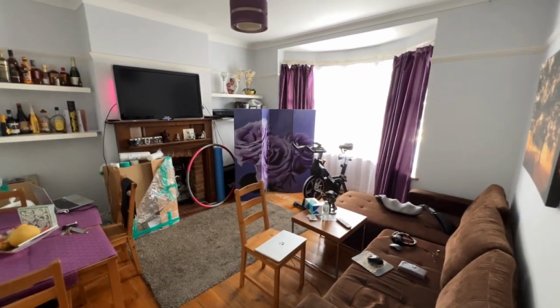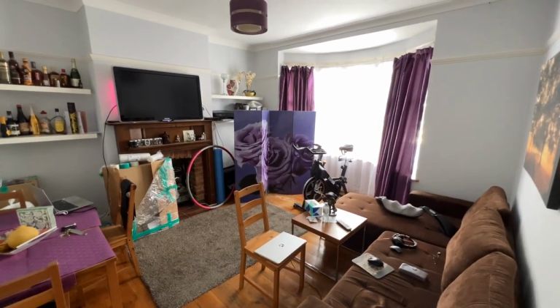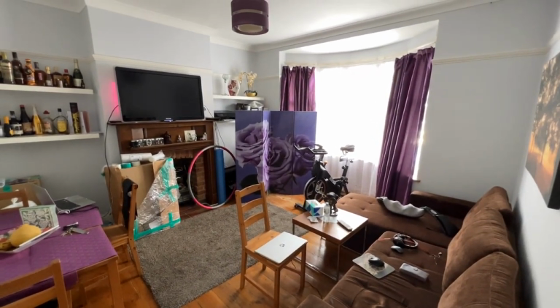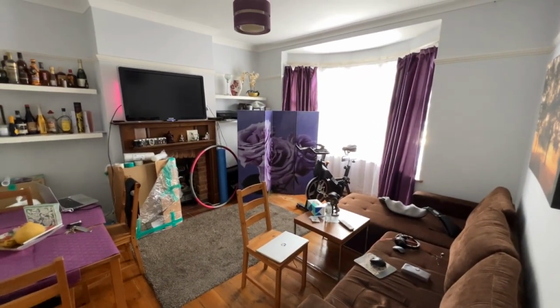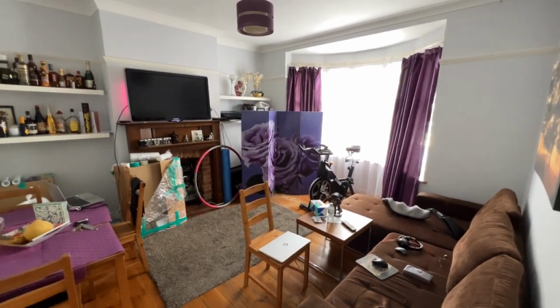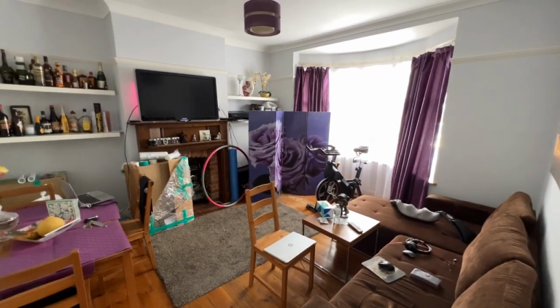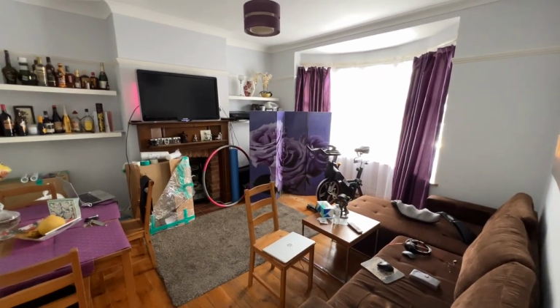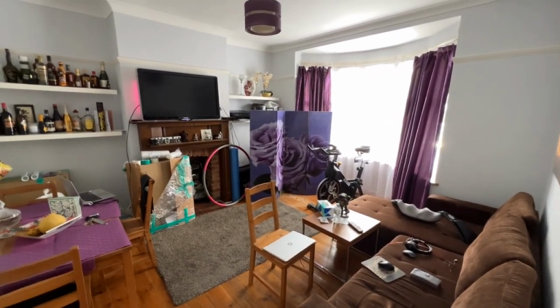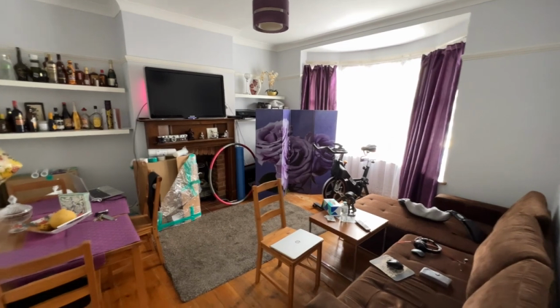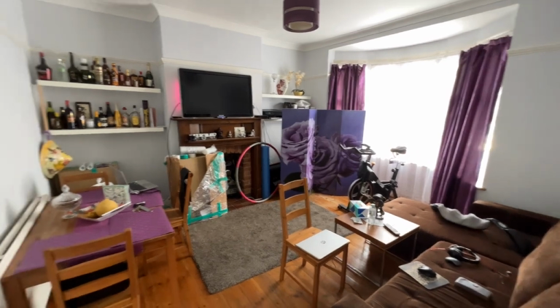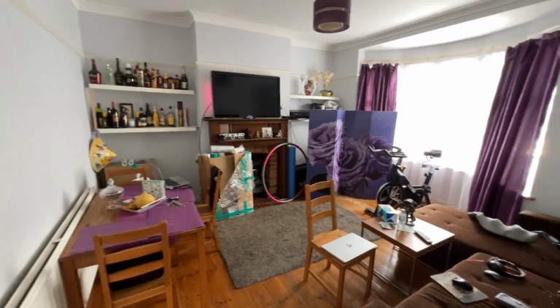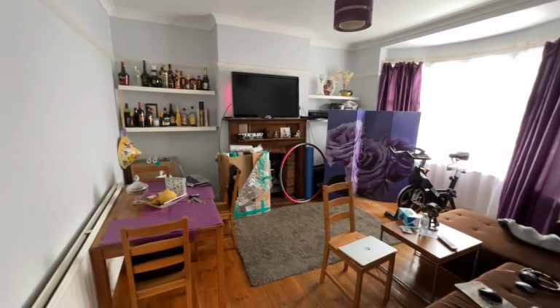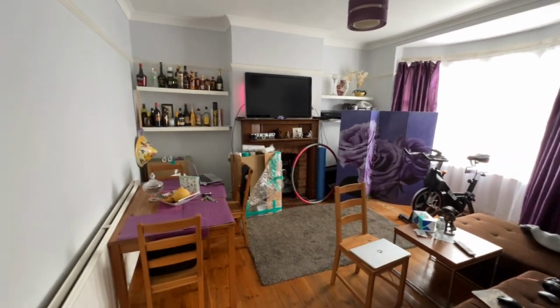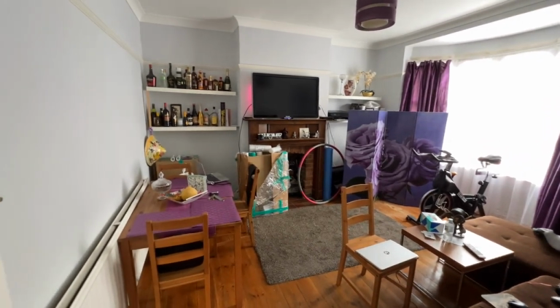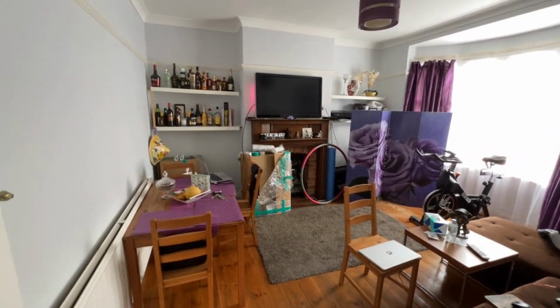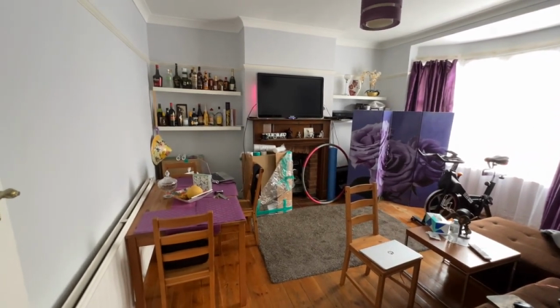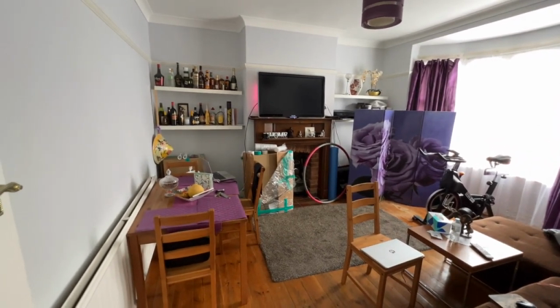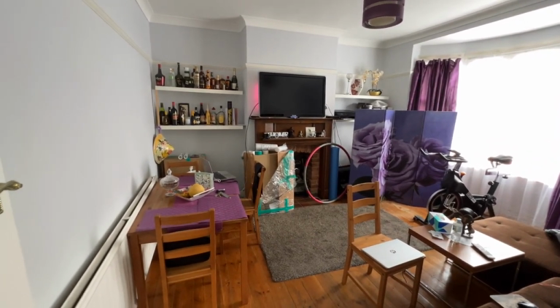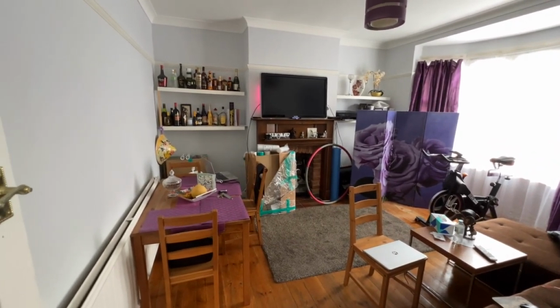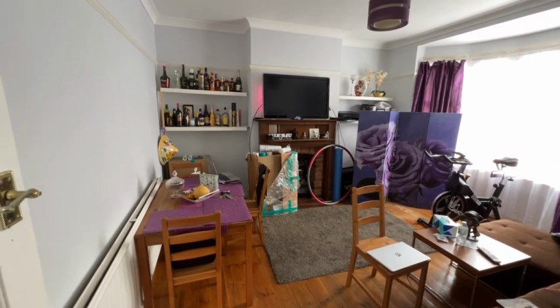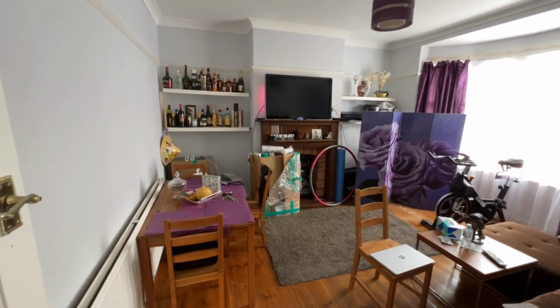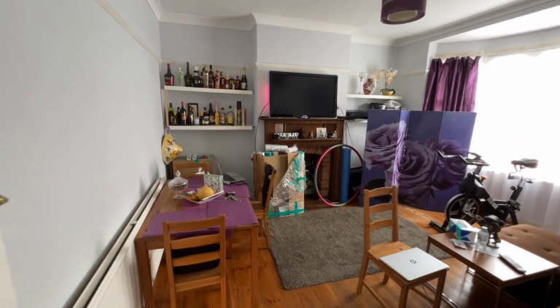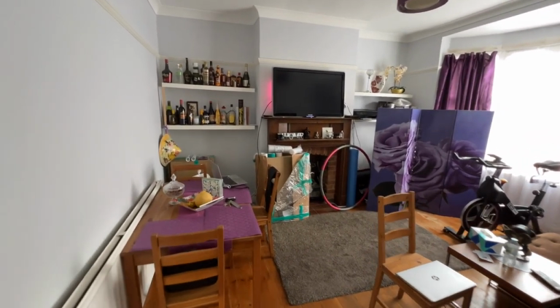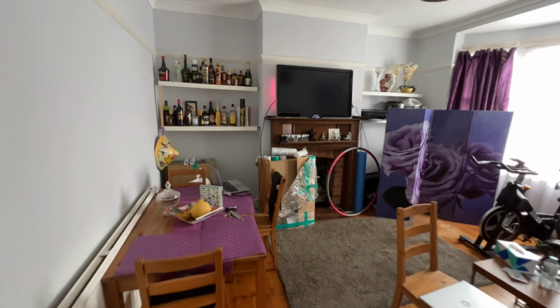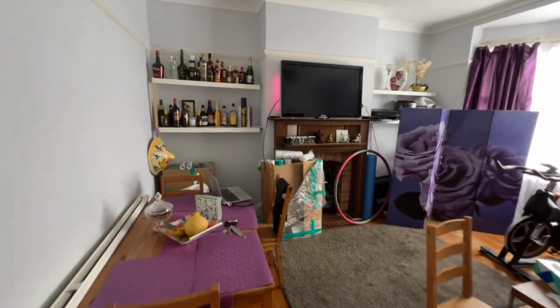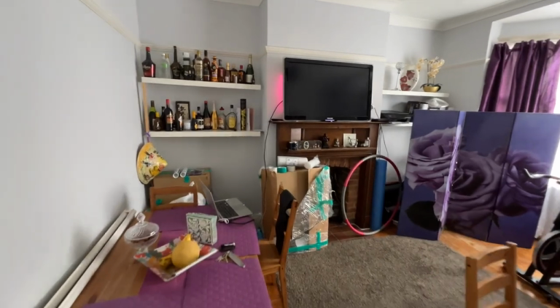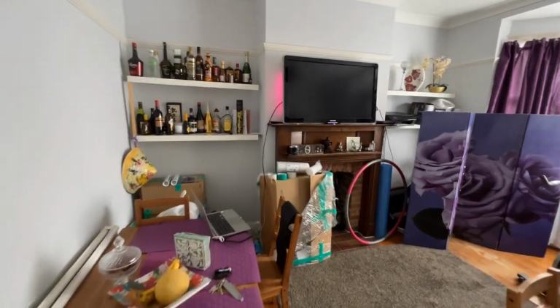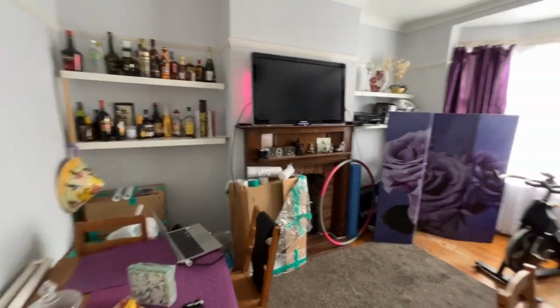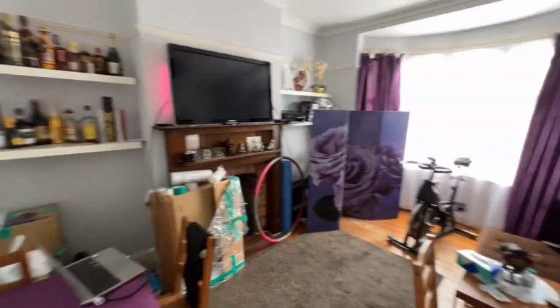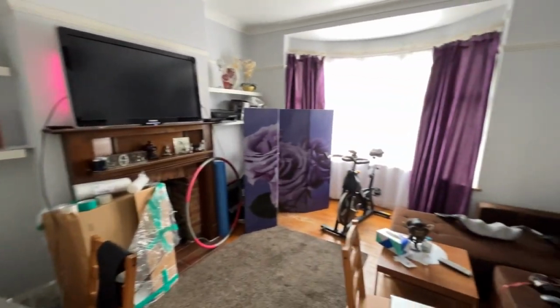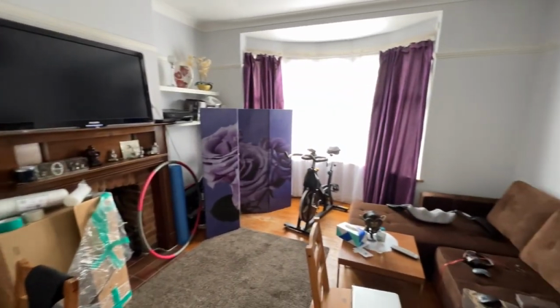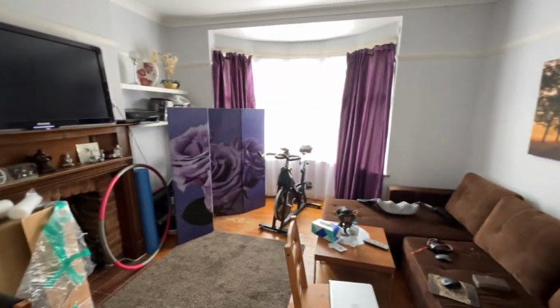There's a nice spacious living room at the front with a big bay window, a nice brick fireplace and wooden over-mantel as well. It's a really nice room.